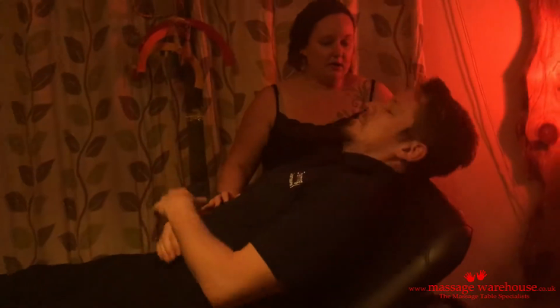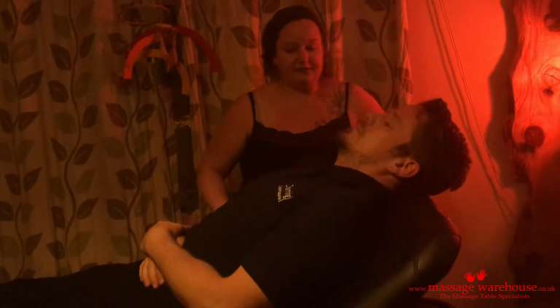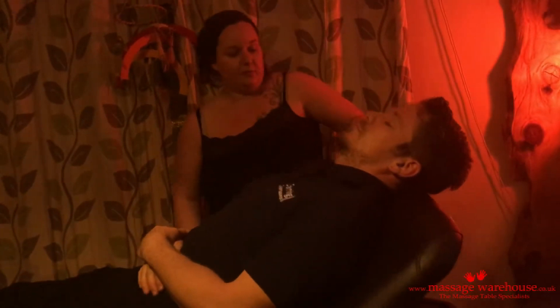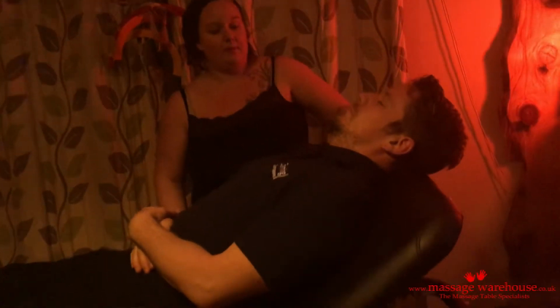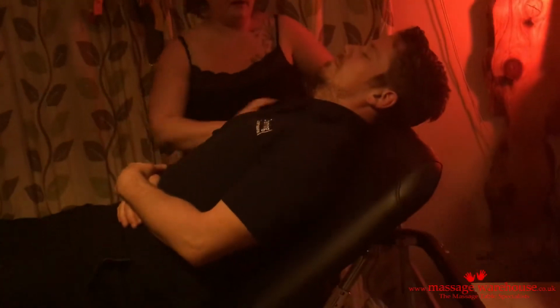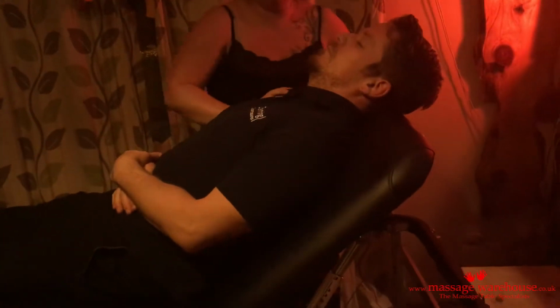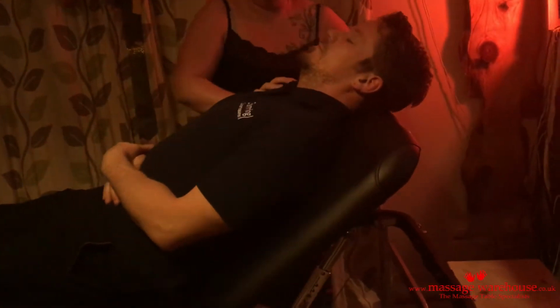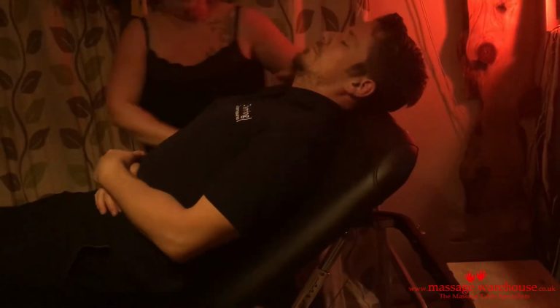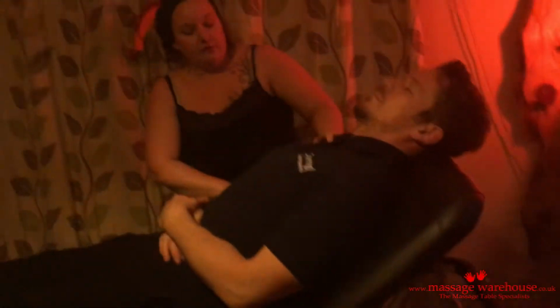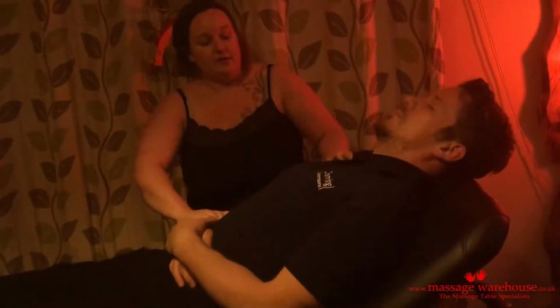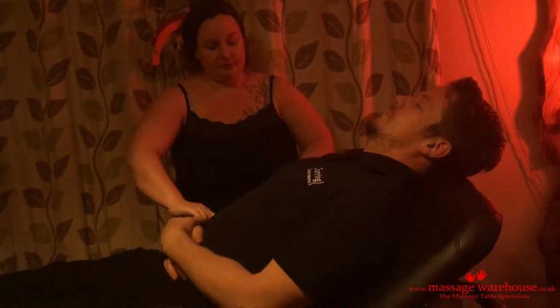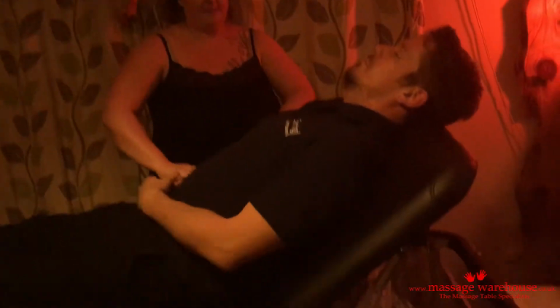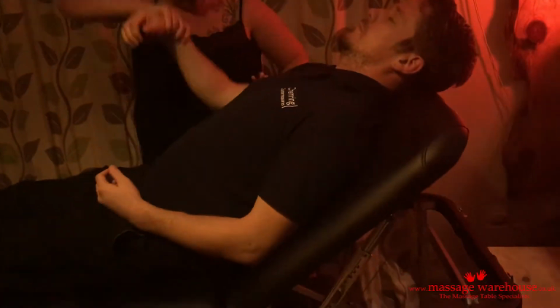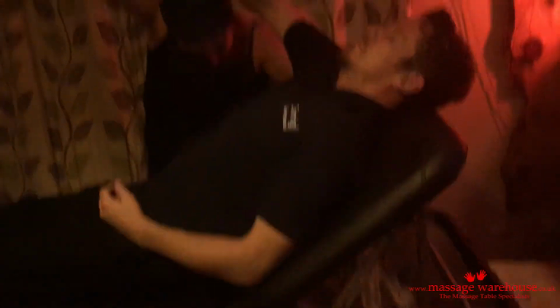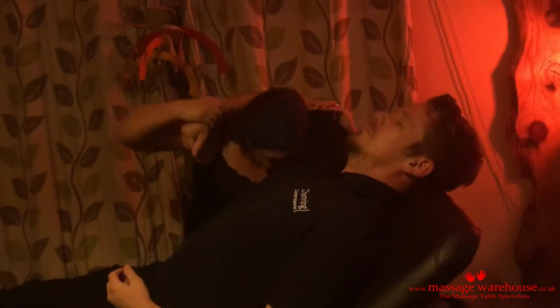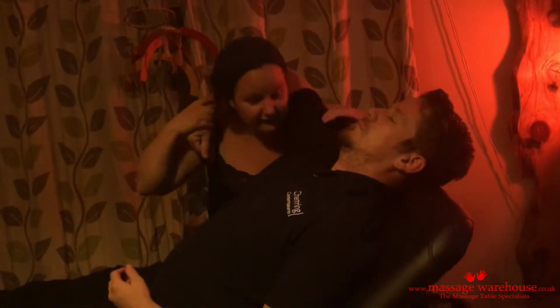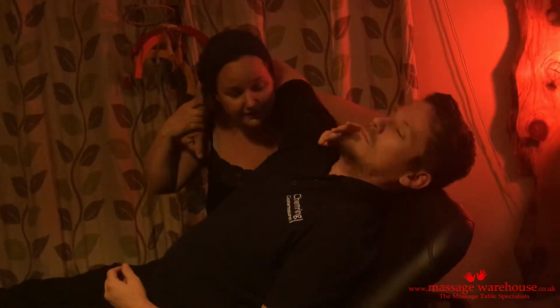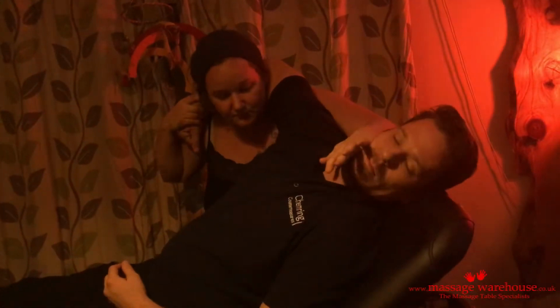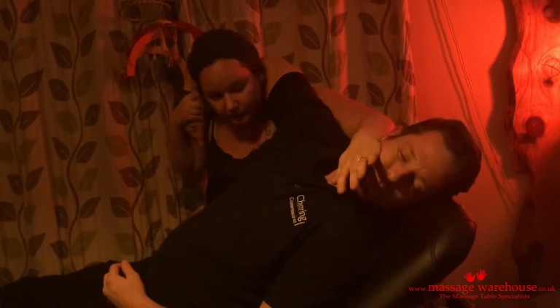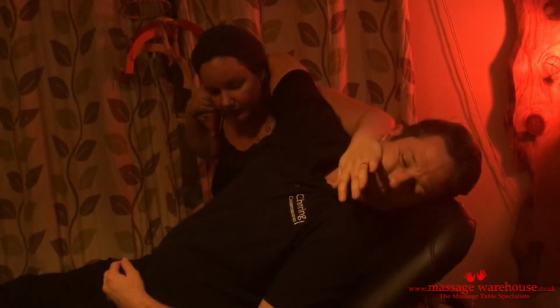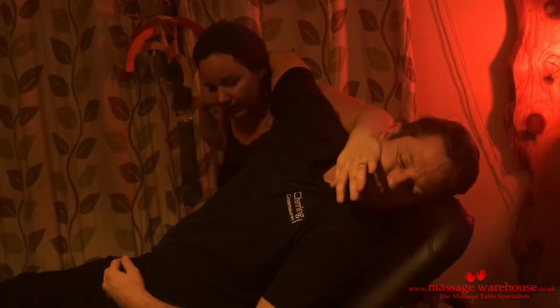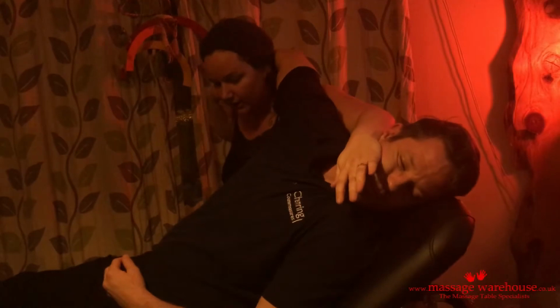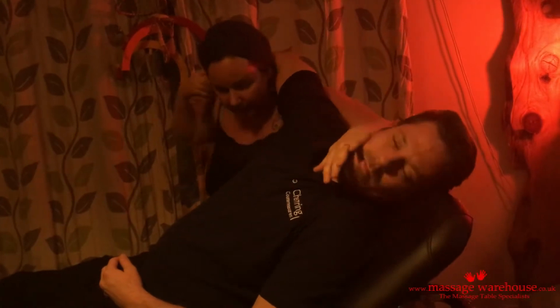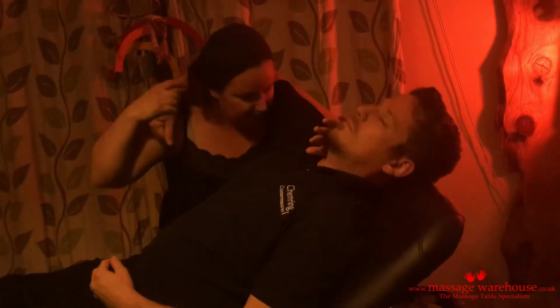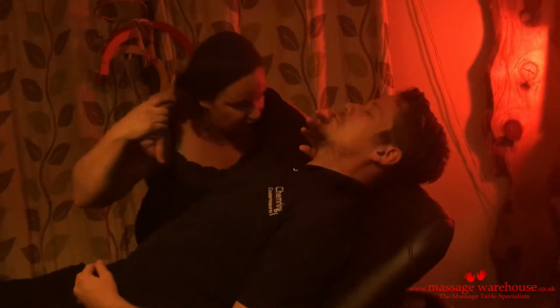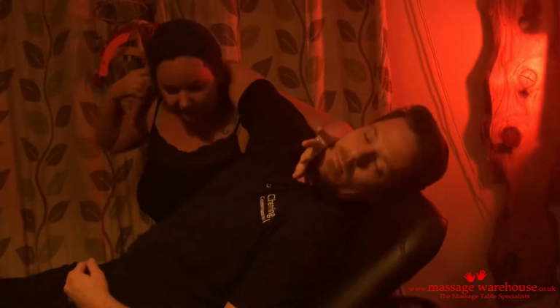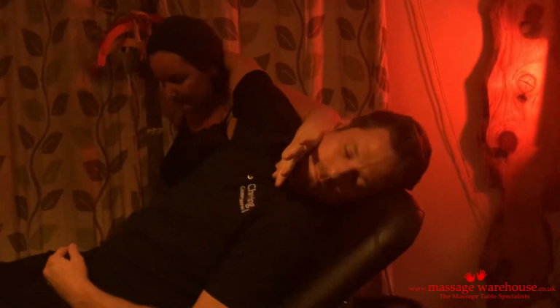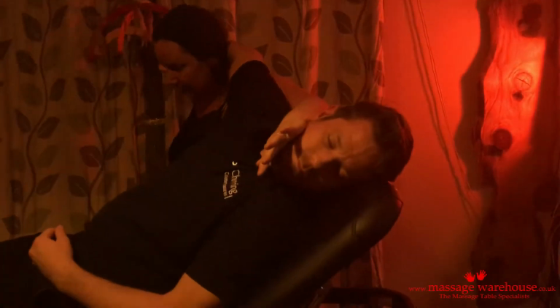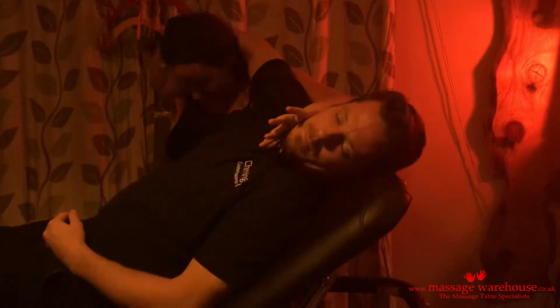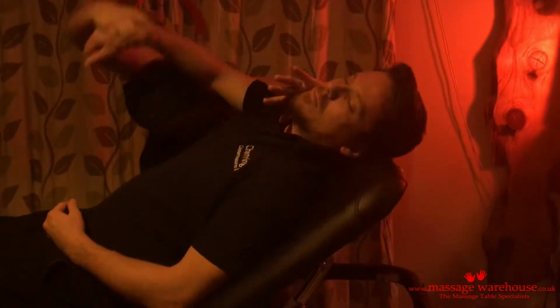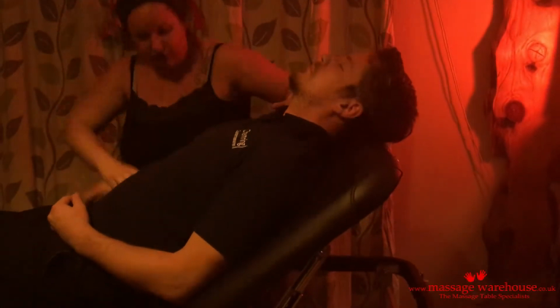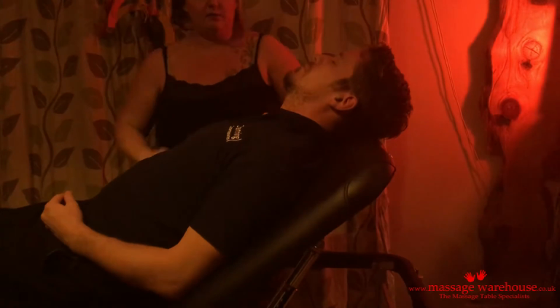Lifting this back support up again — it's really solid, not feeling any movement there. I can do nice big movements with the body and have no worries that the couch is going to go anywhere.